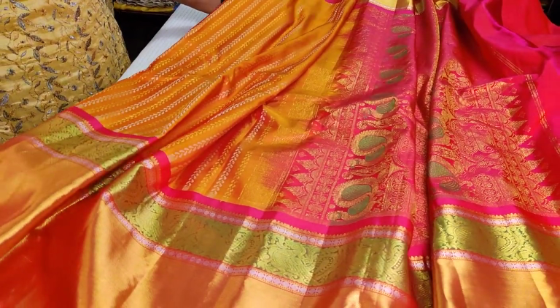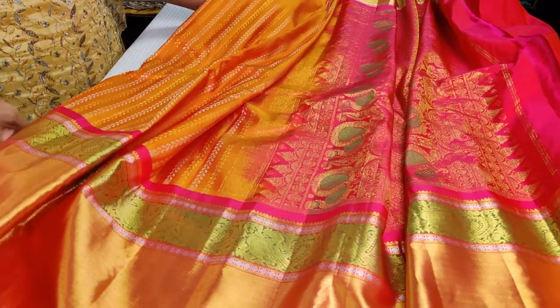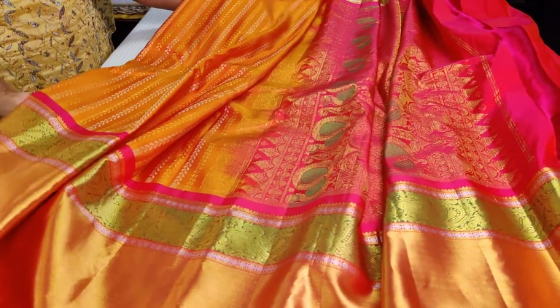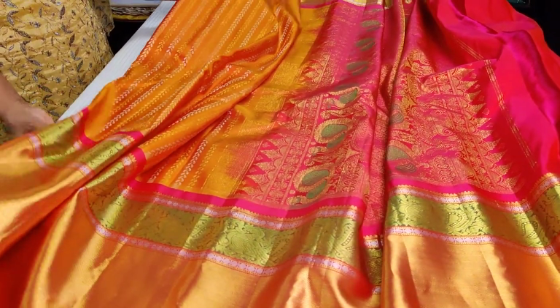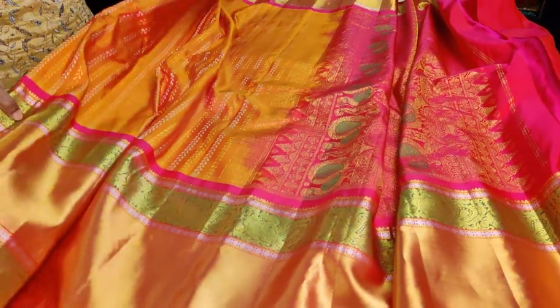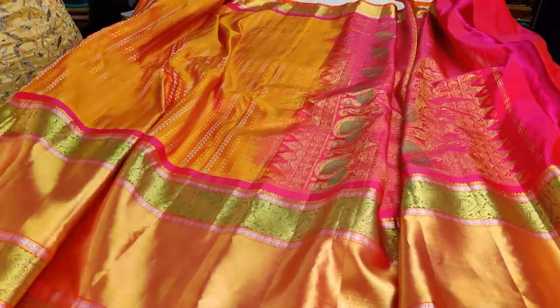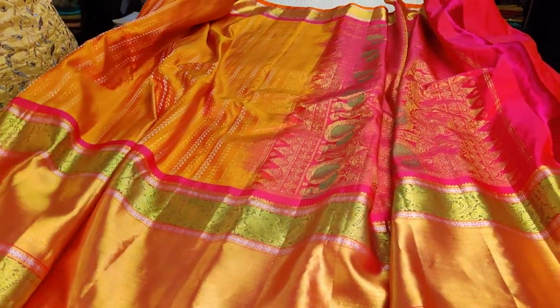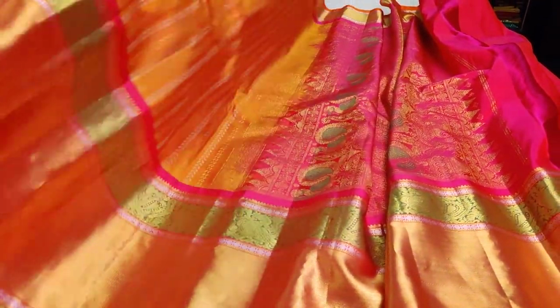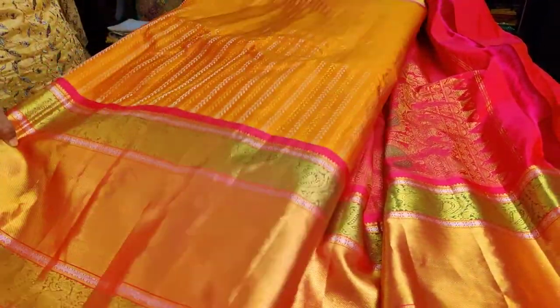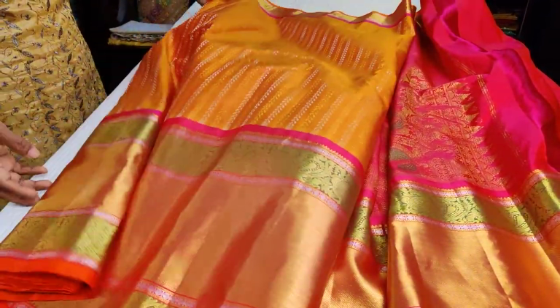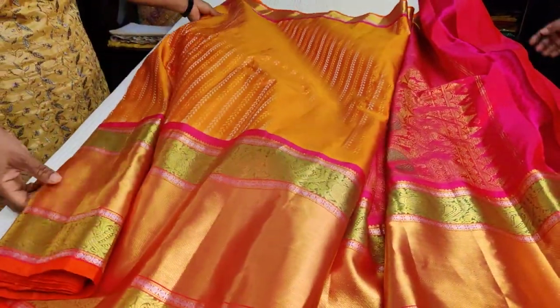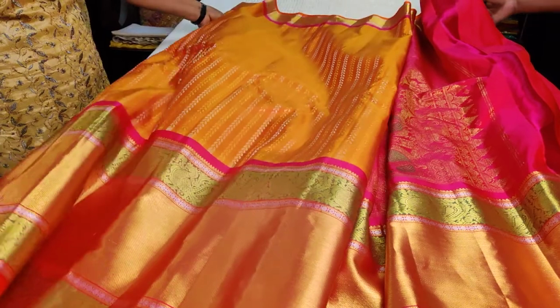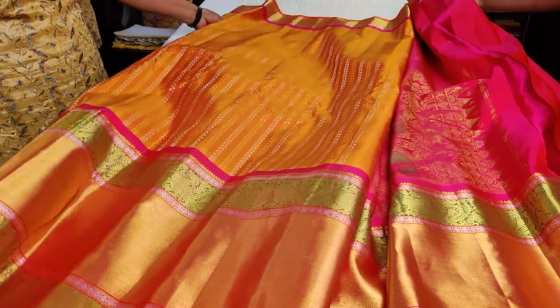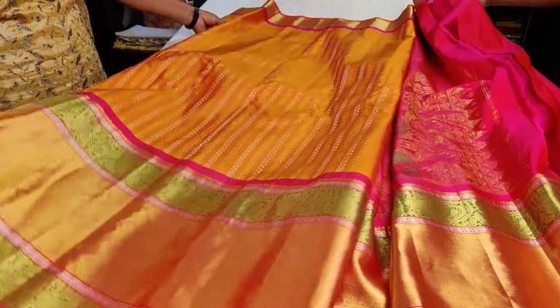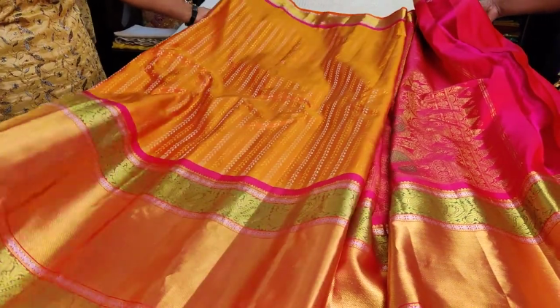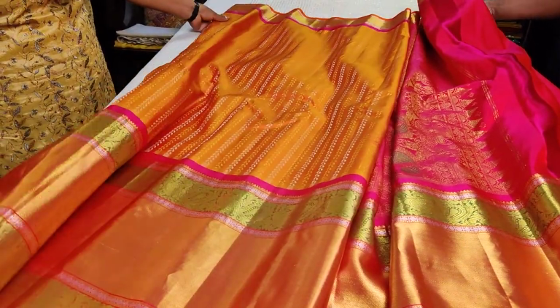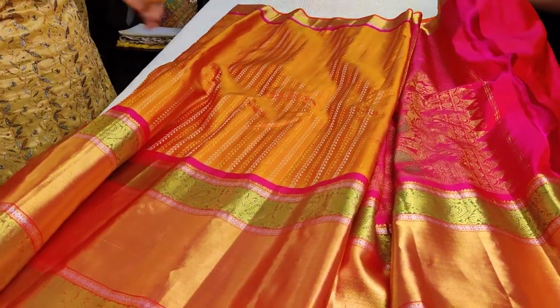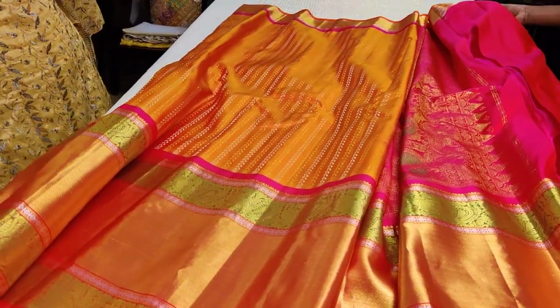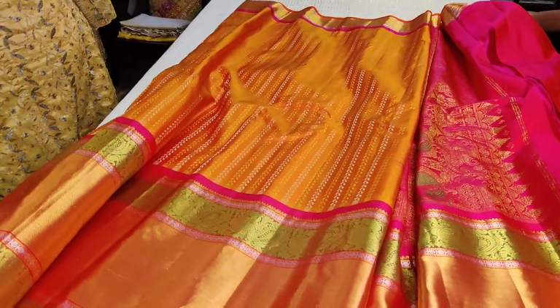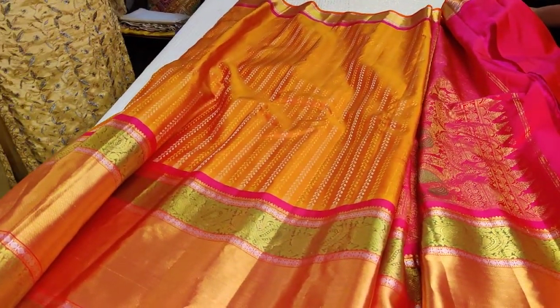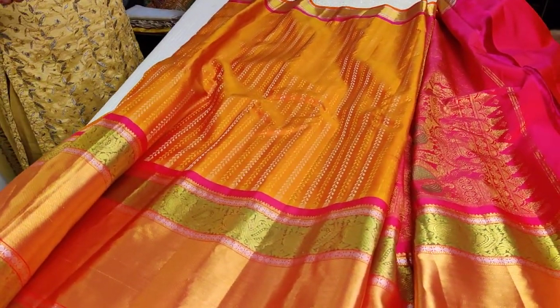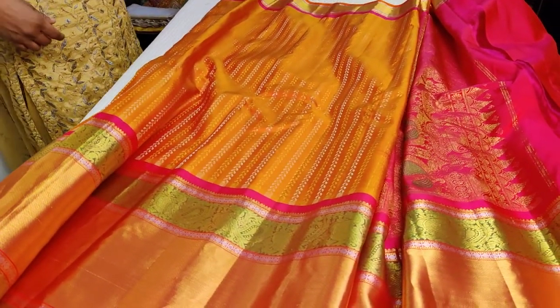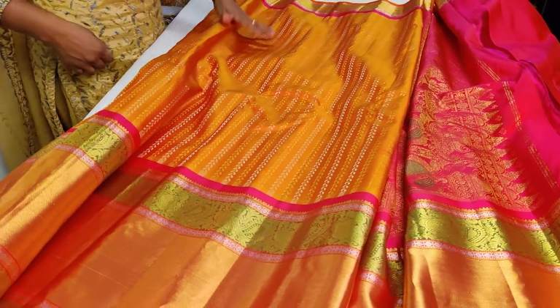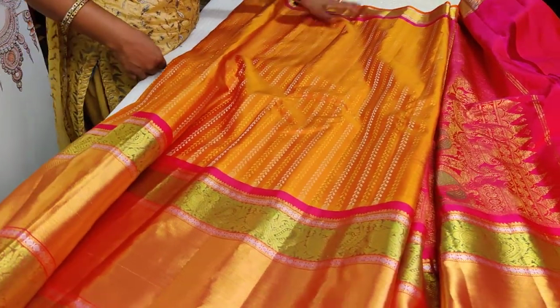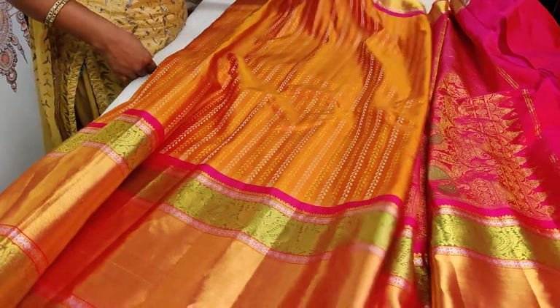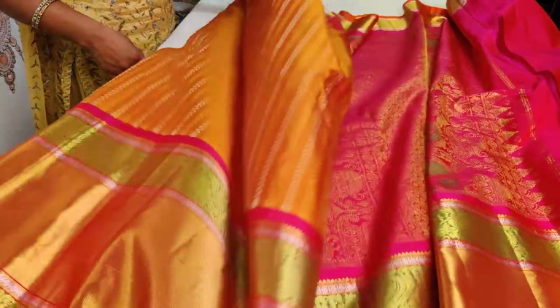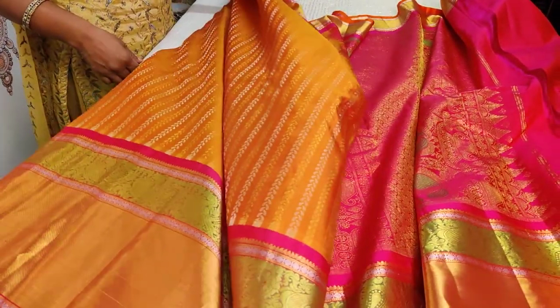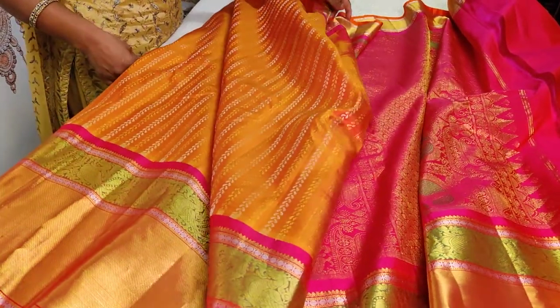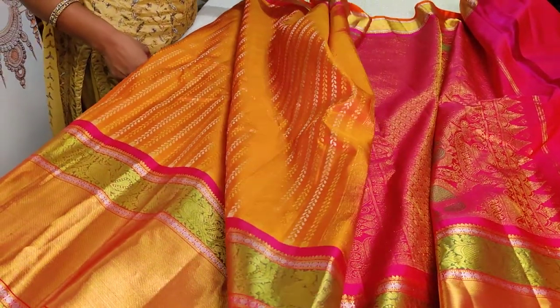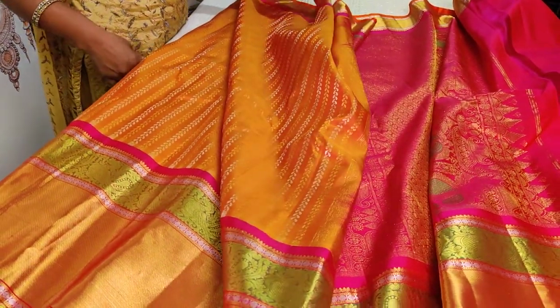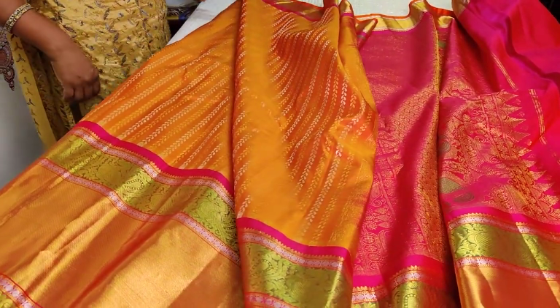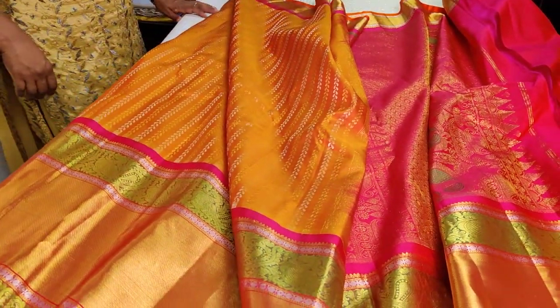Pastram Silk dot com will have this product in a couple of days if not sold out. Thank you. This dual-tone color is super bright, very auspicious.